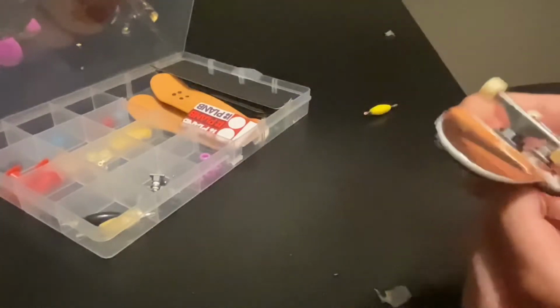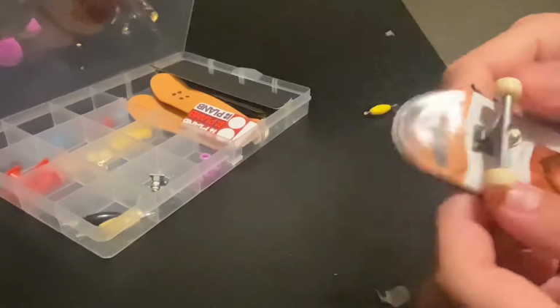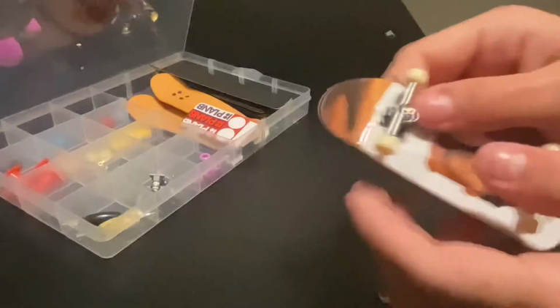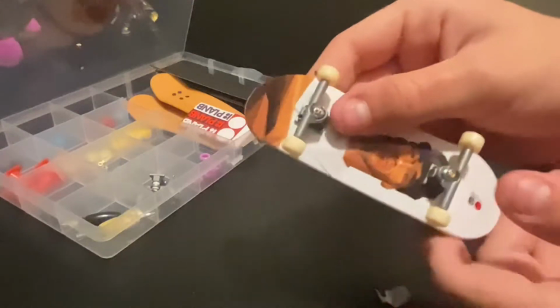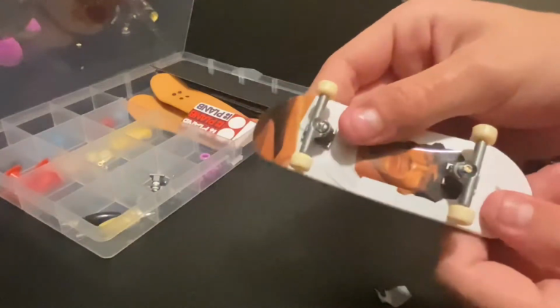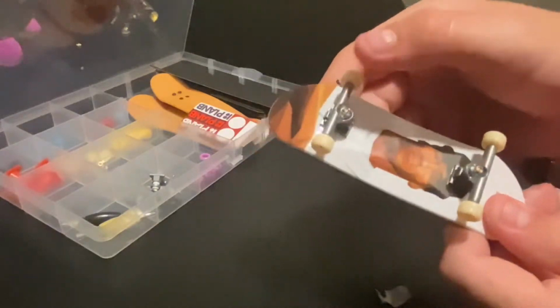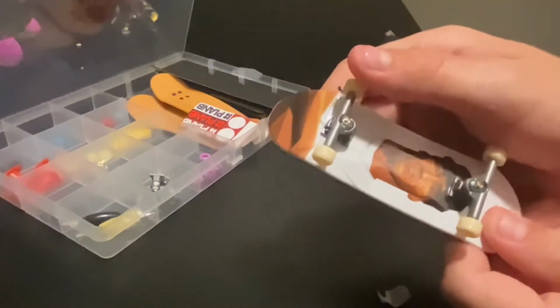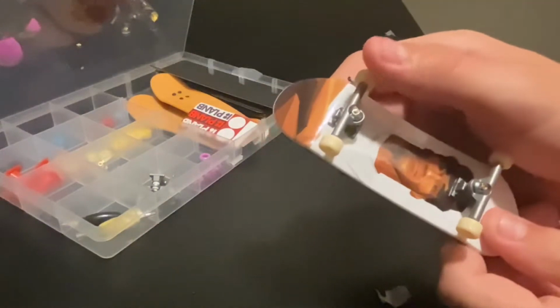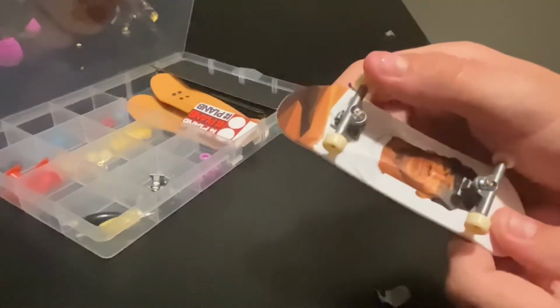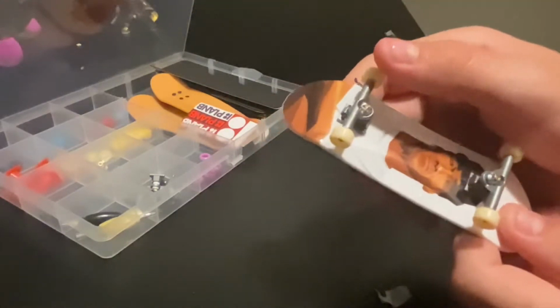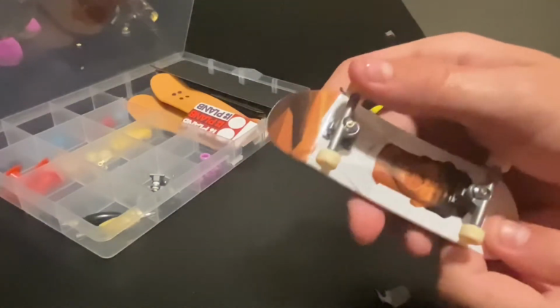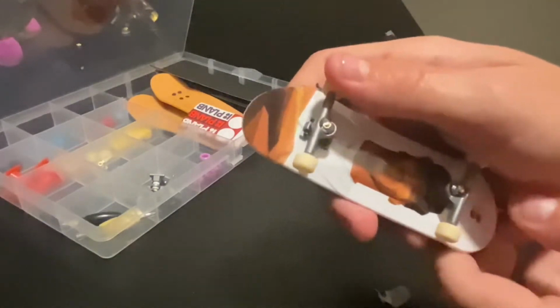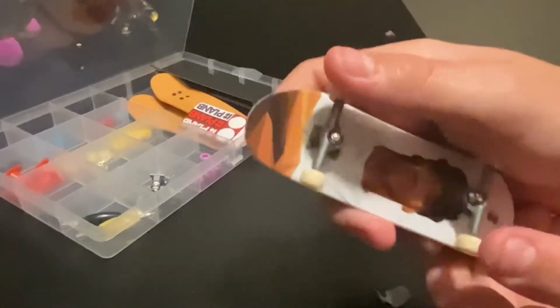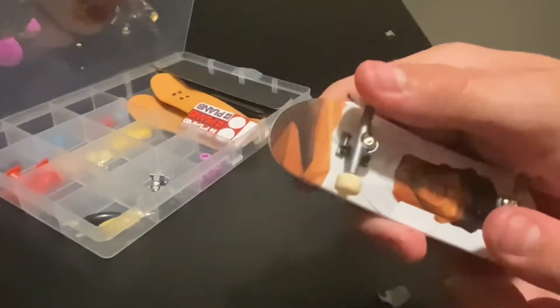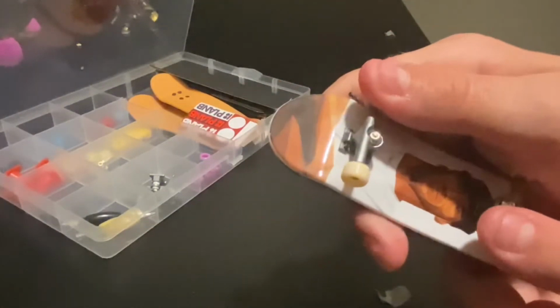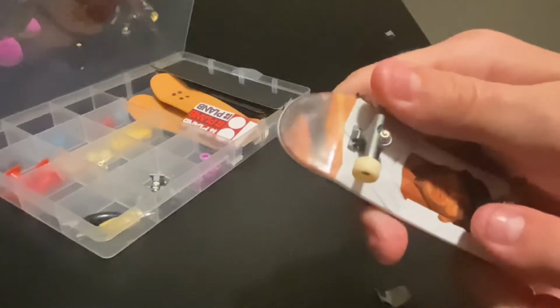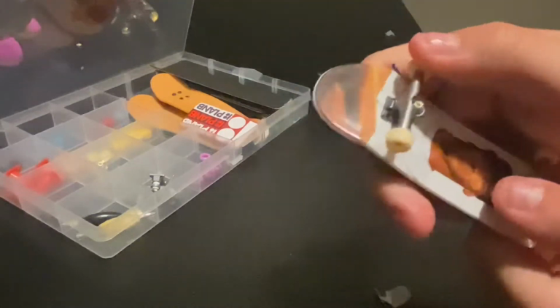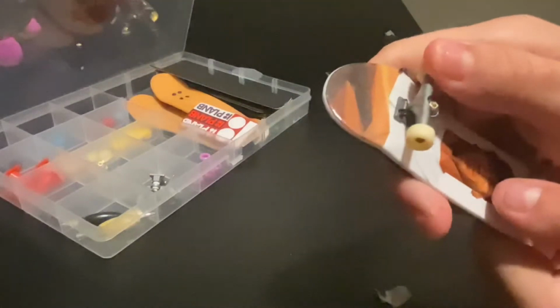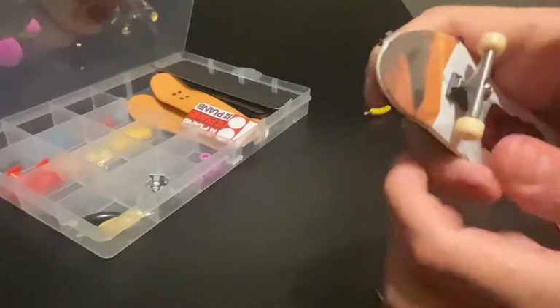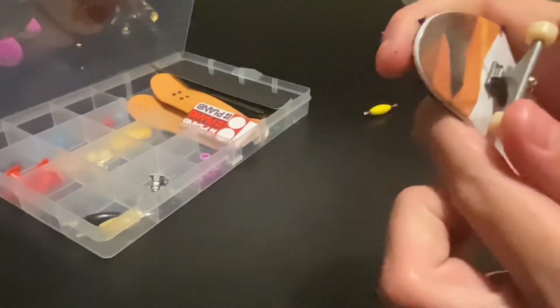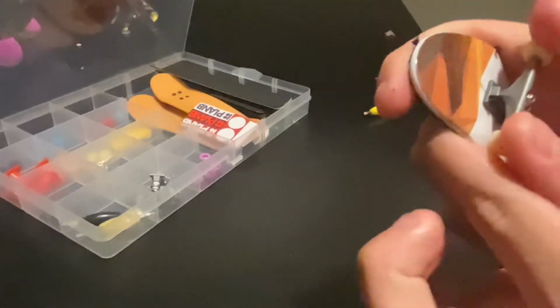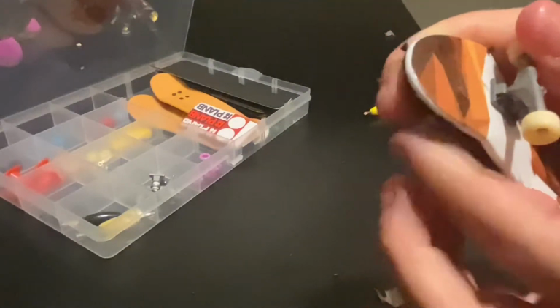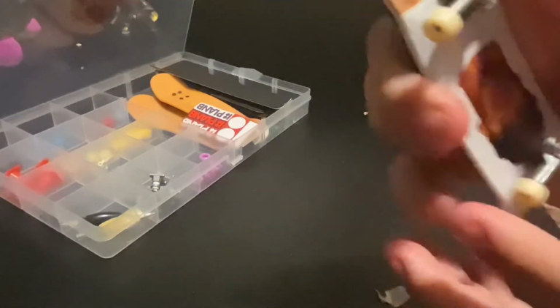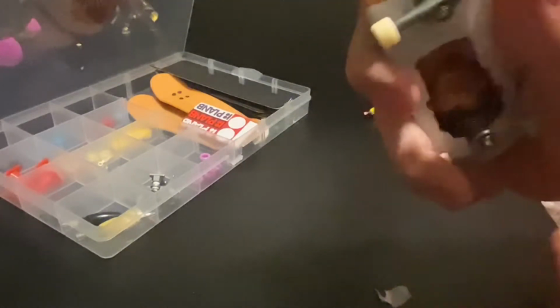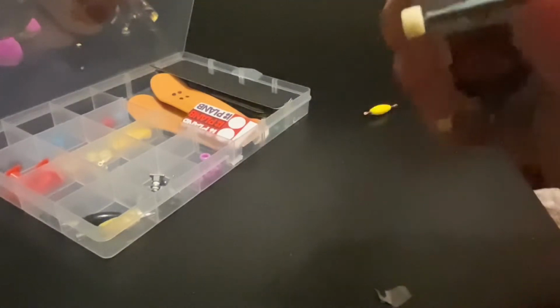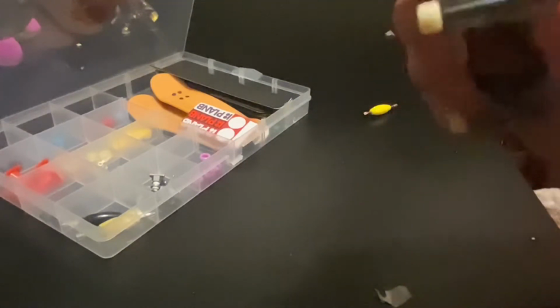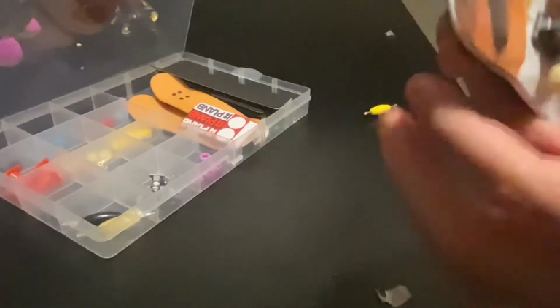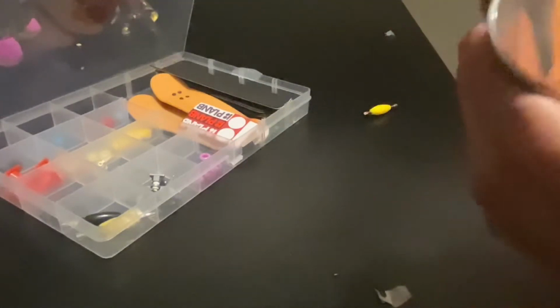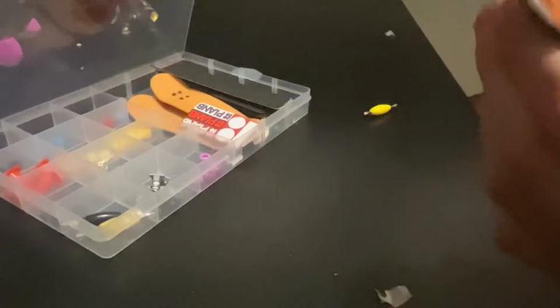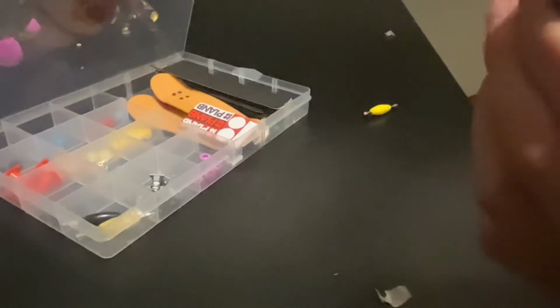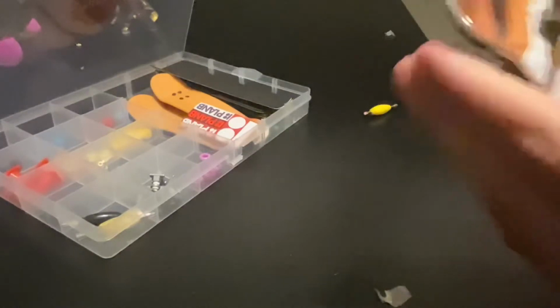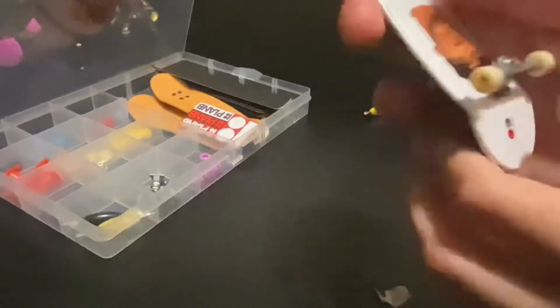So now let's see how the axles are. We got the axles, and let's see if they move — if they move, that means it's a good Tech Deck. Holy moly! It's like a perfect, you know?